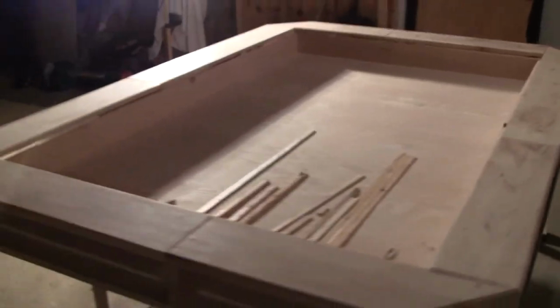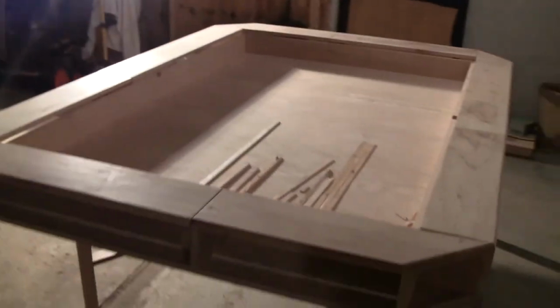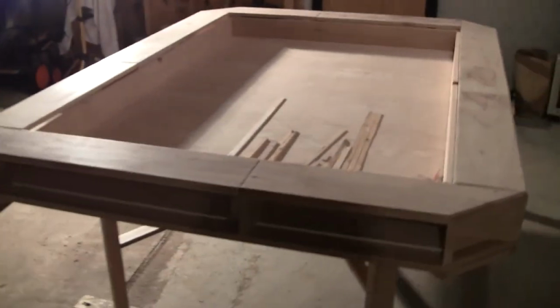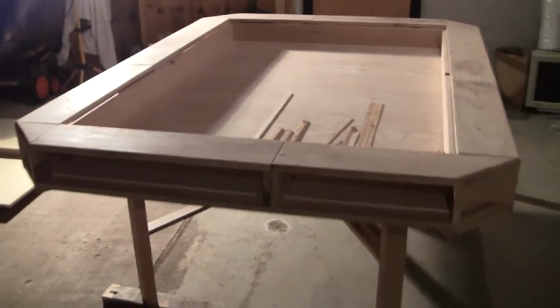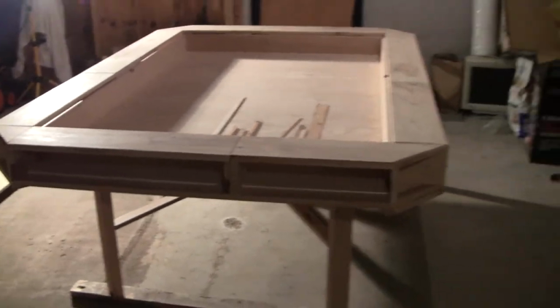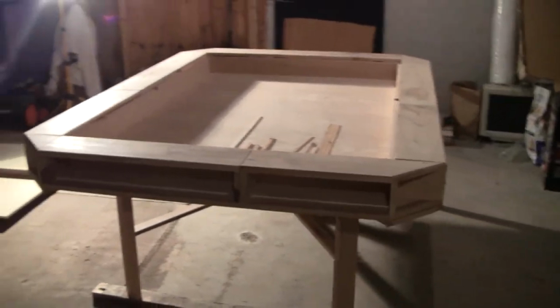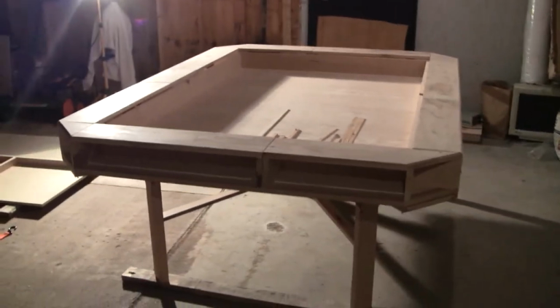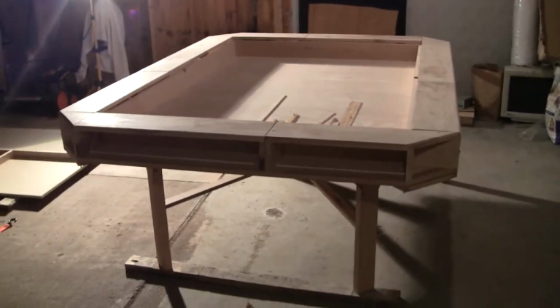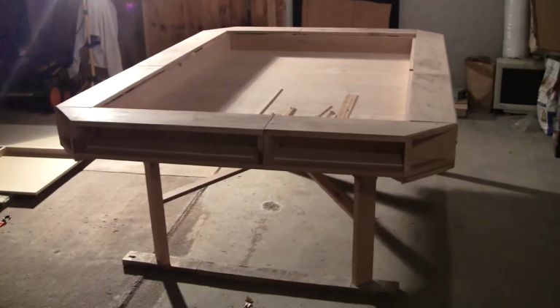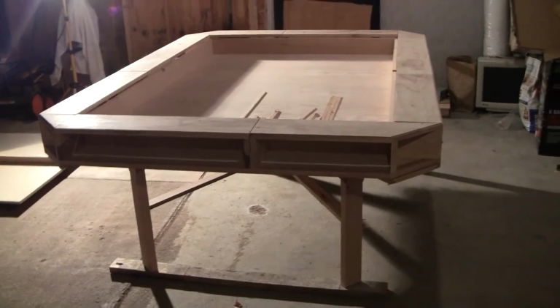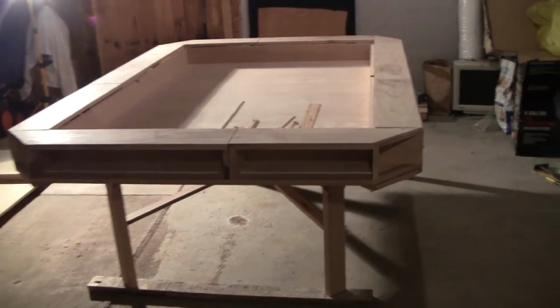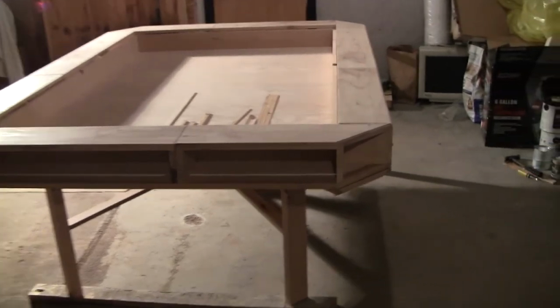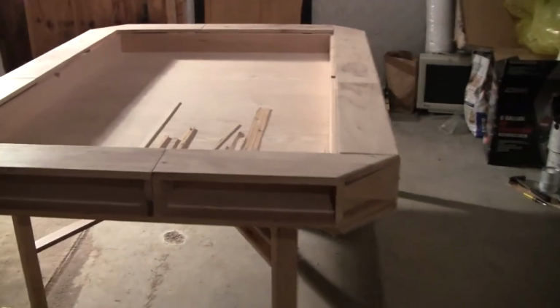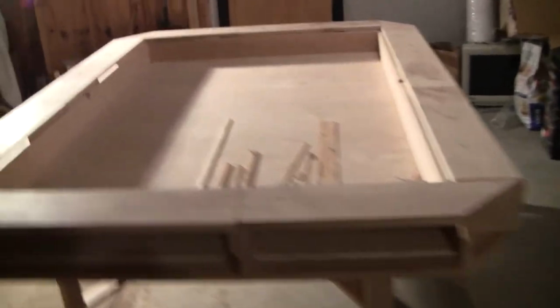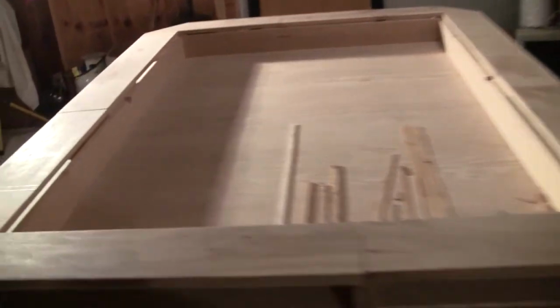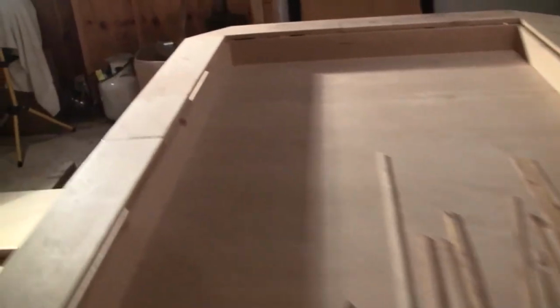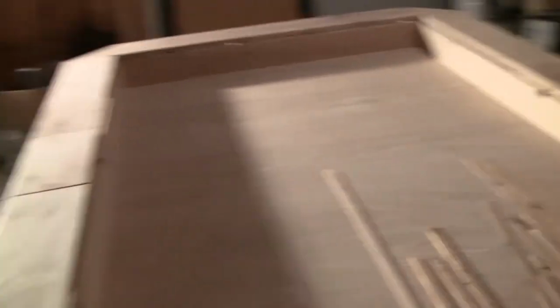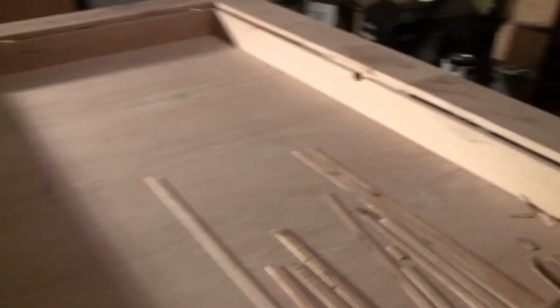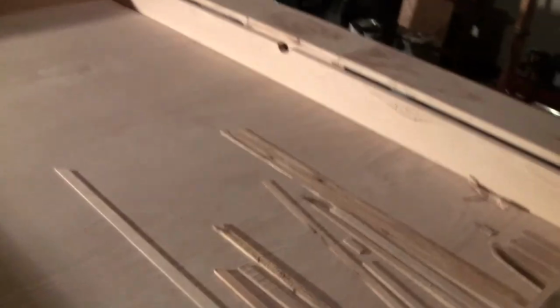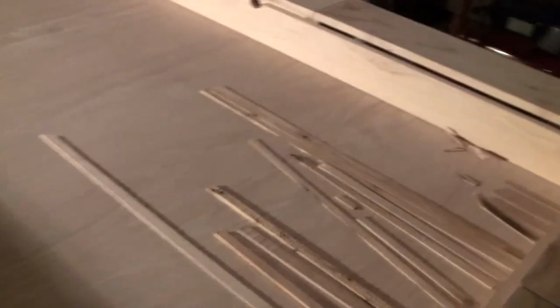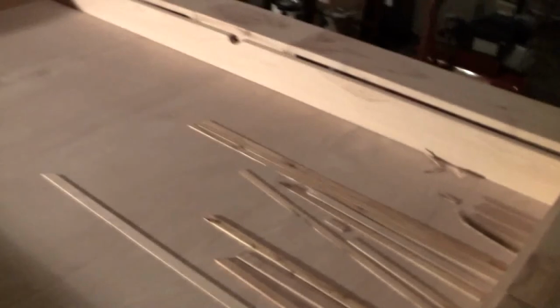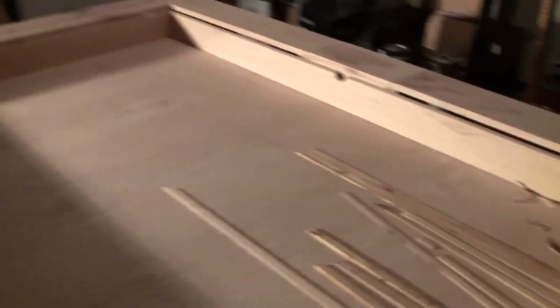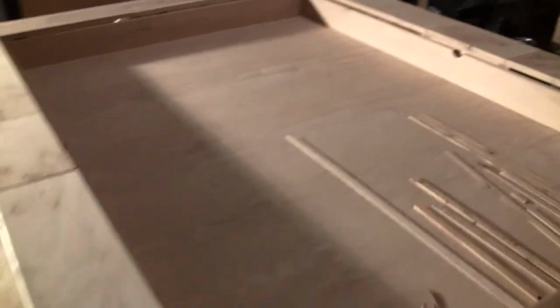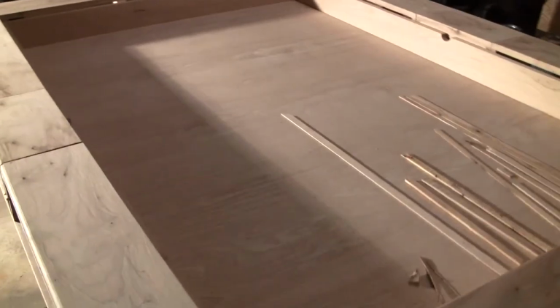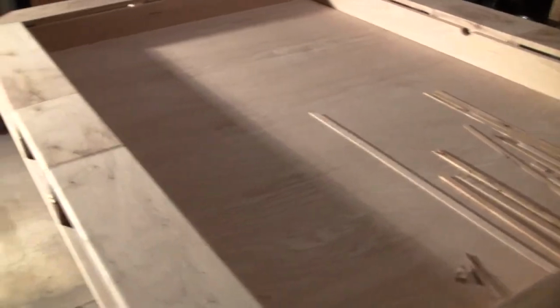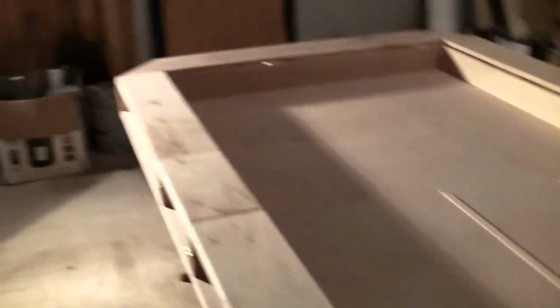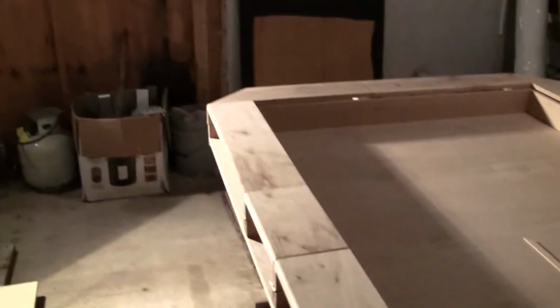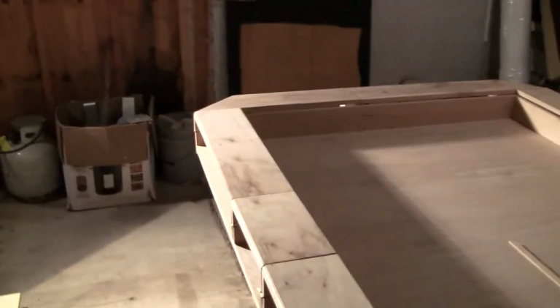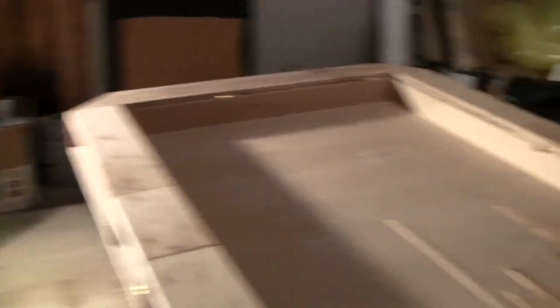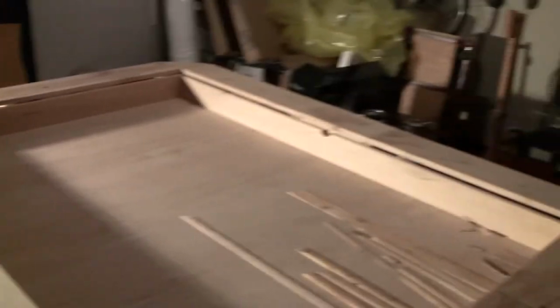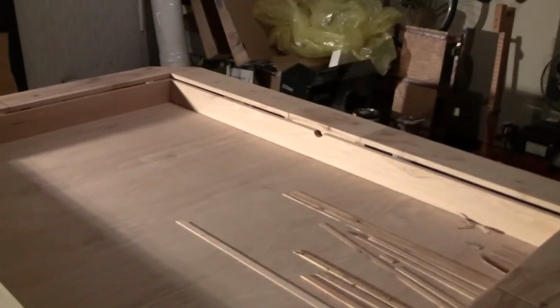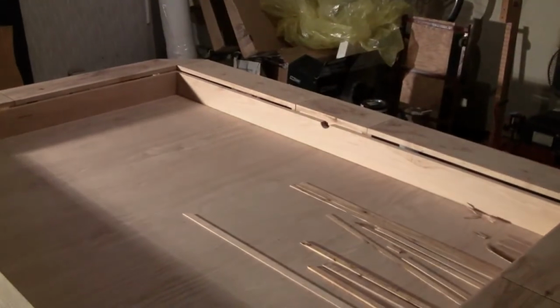So this is my gaming table. Pretty excited about it. It's real sturdy — I could probably stand on it and nothing would happen. It's real good for leaning on. So there you have it.